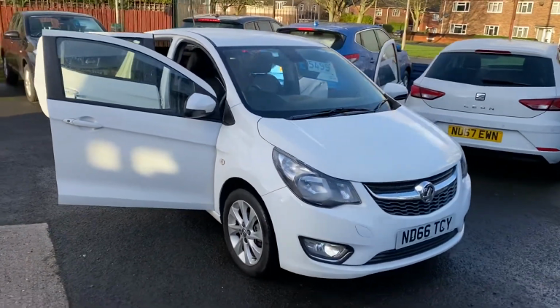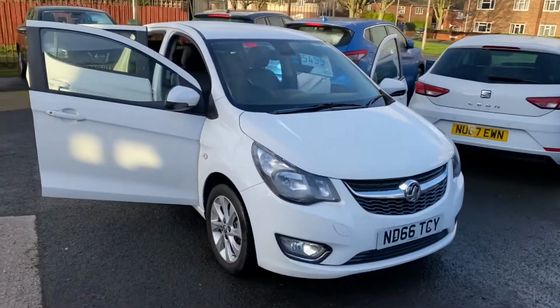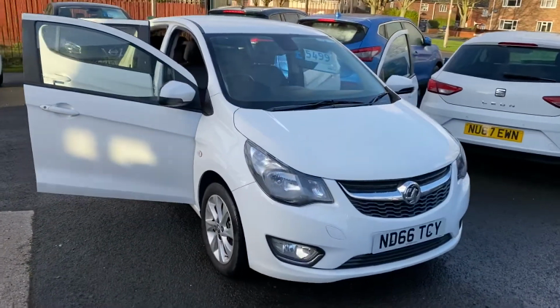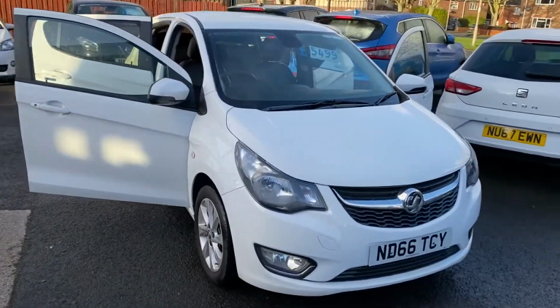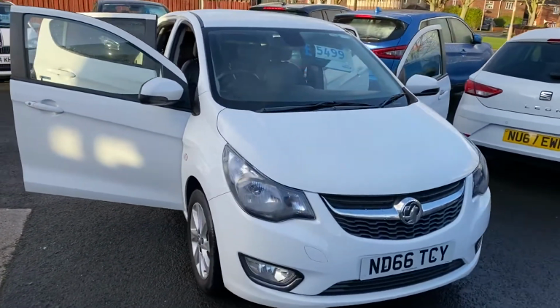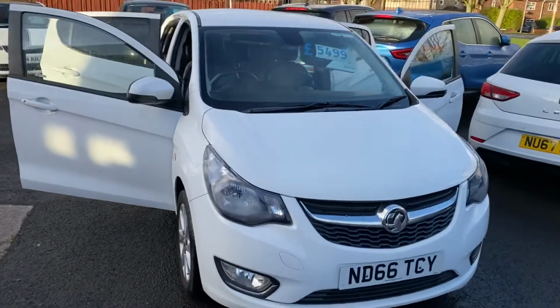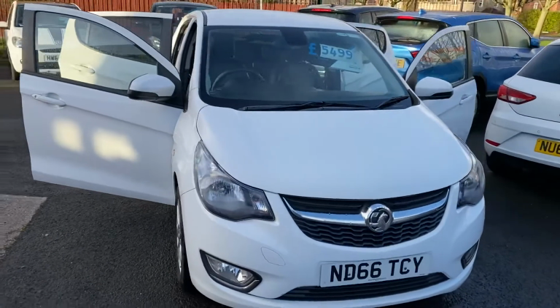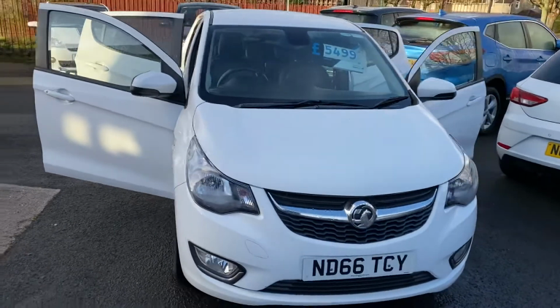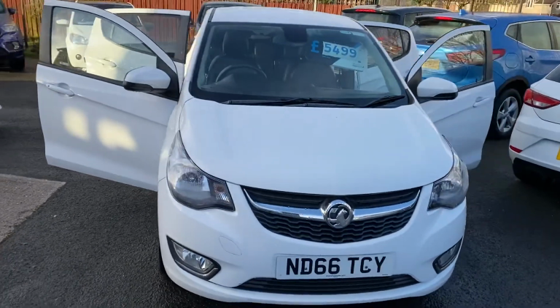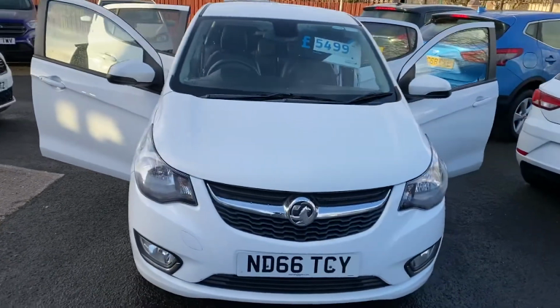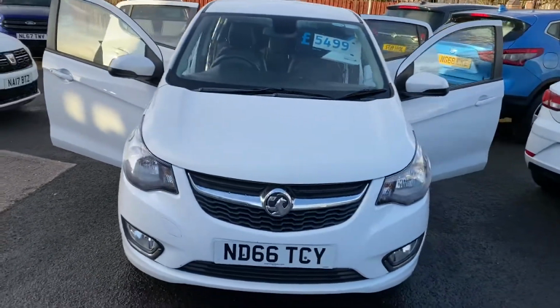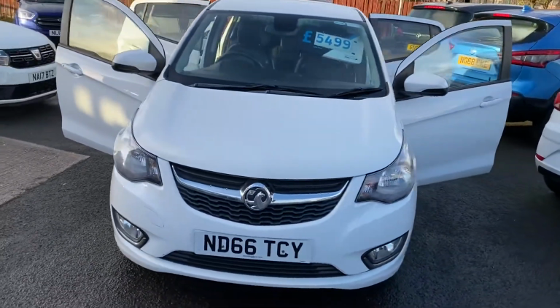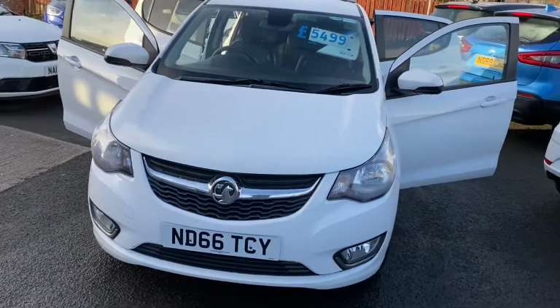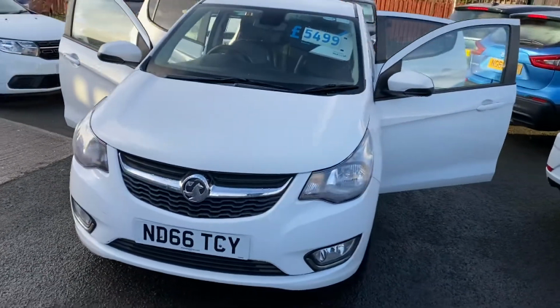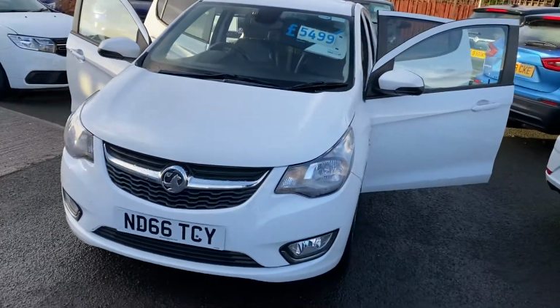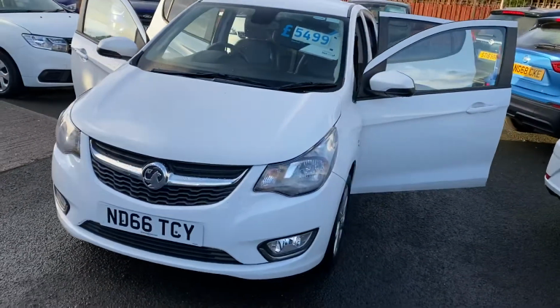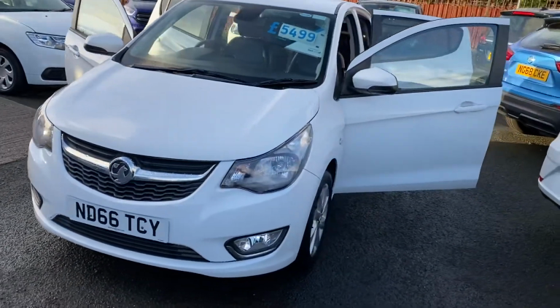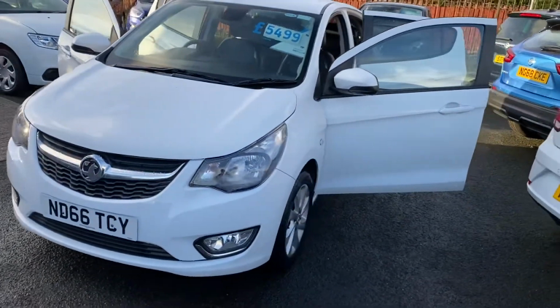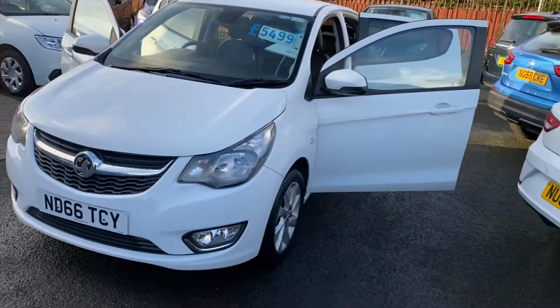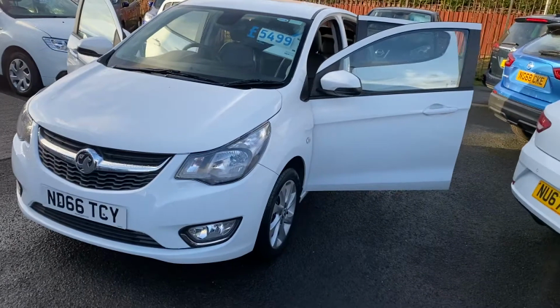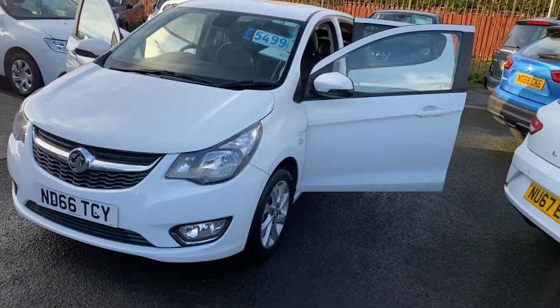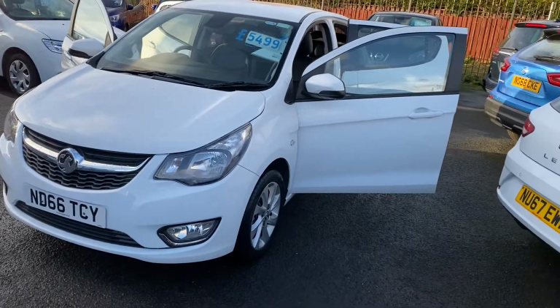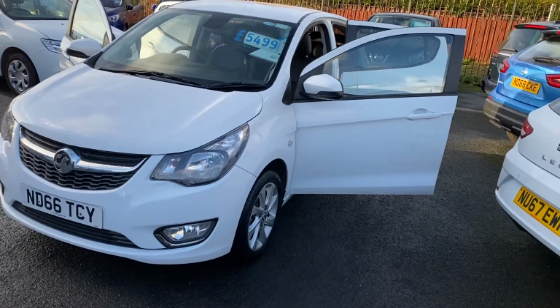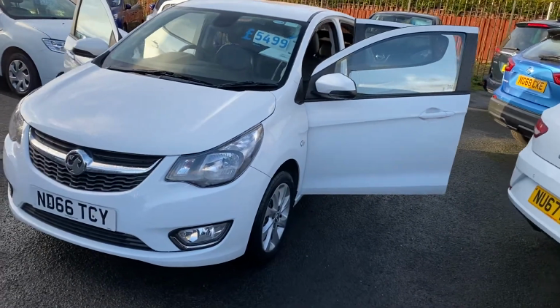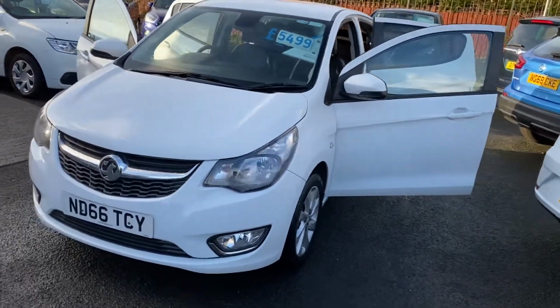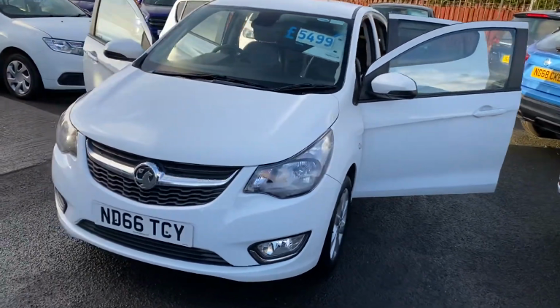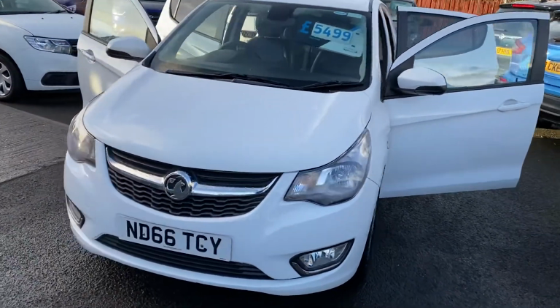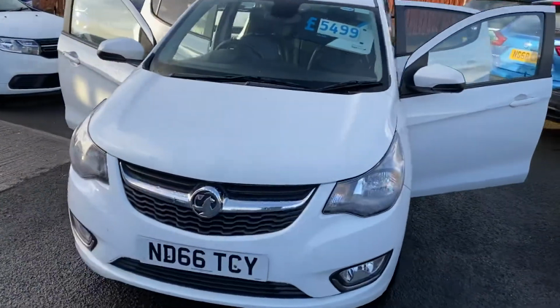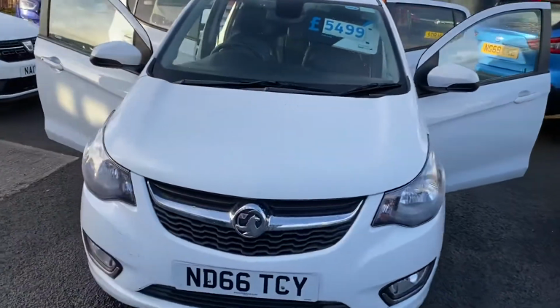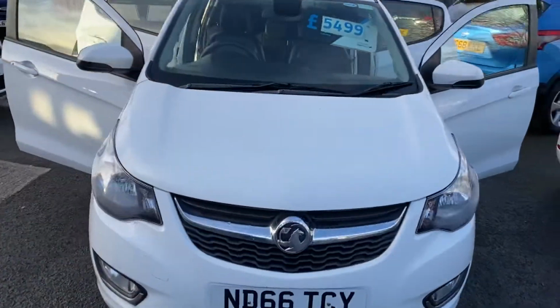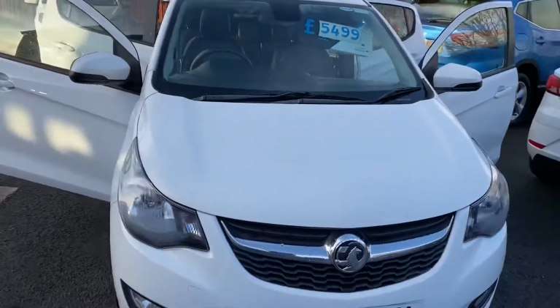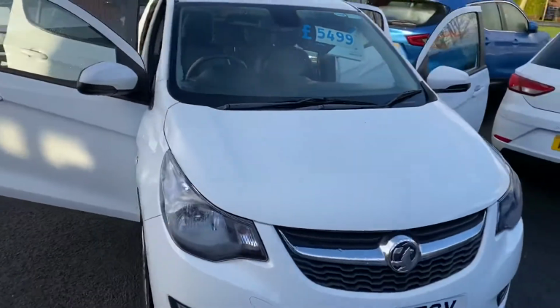Only £20 a year of road tax on the car. Low insurance, excellent miles per gallon, so really good for all-round economy.